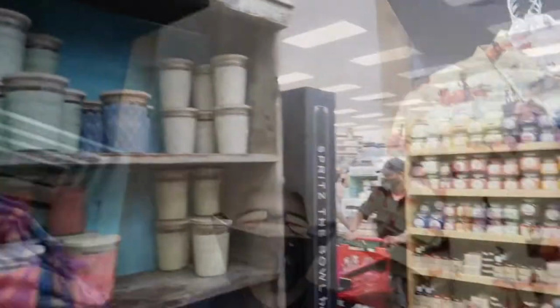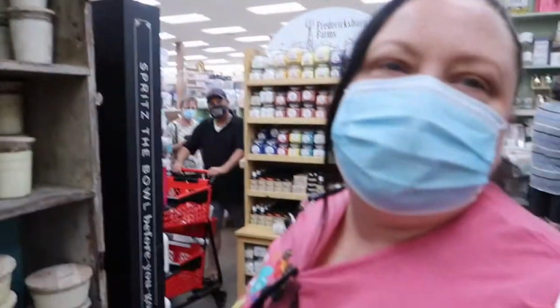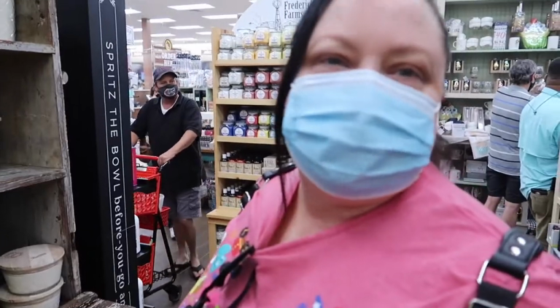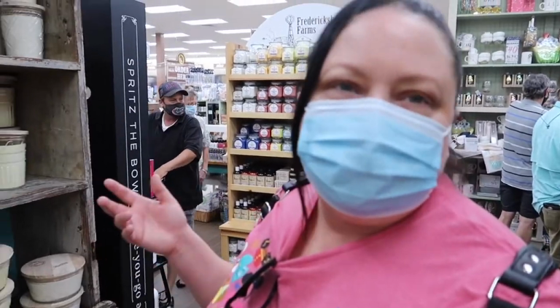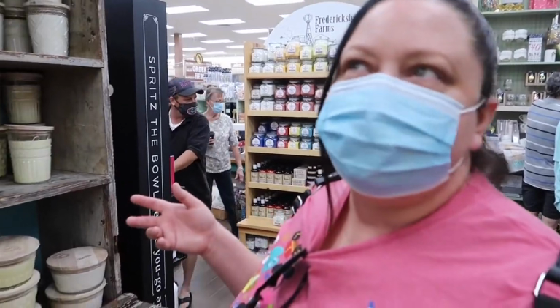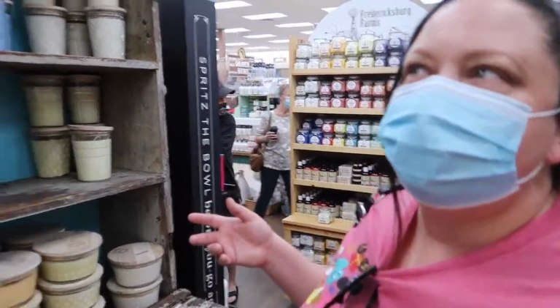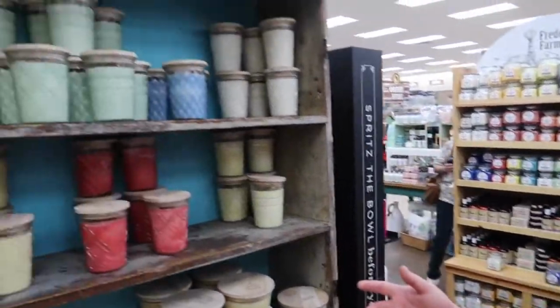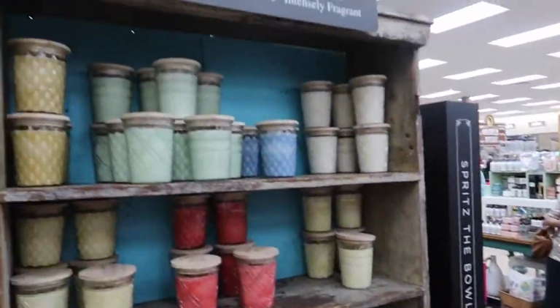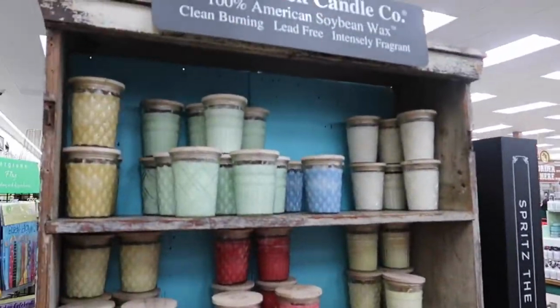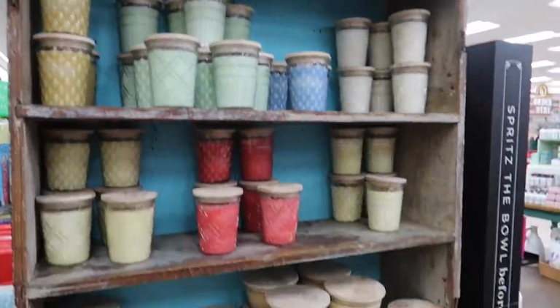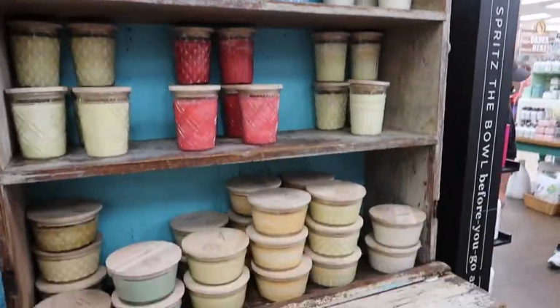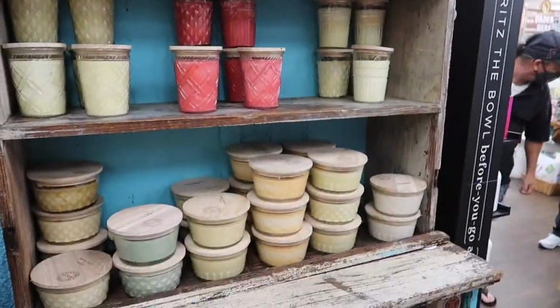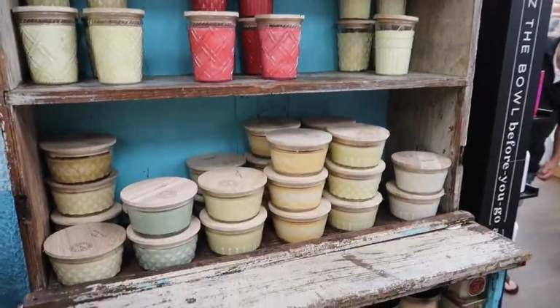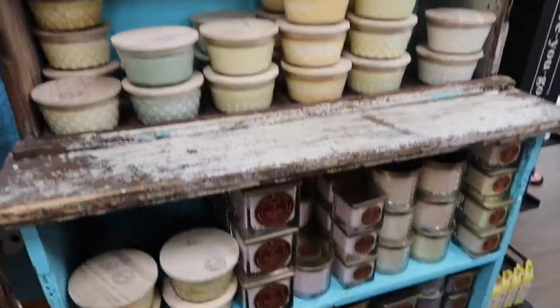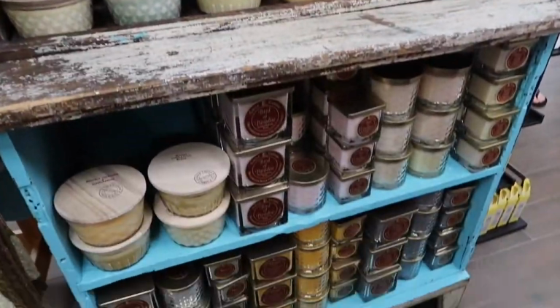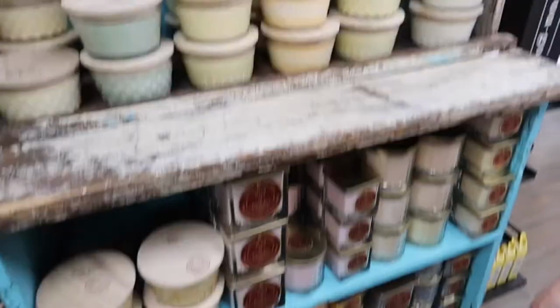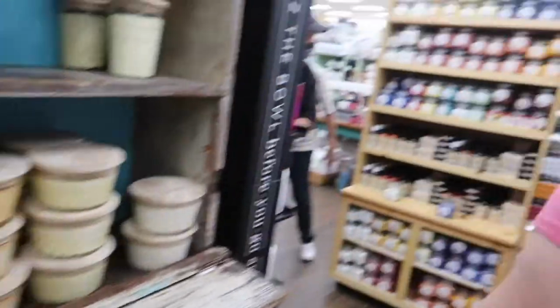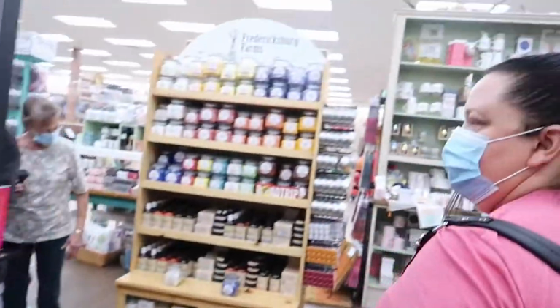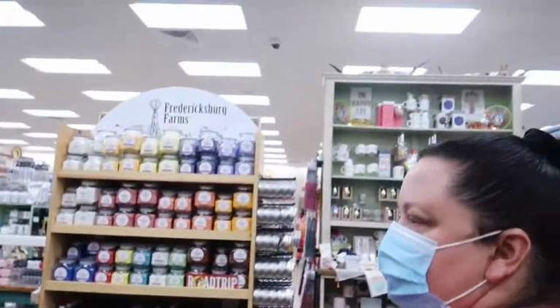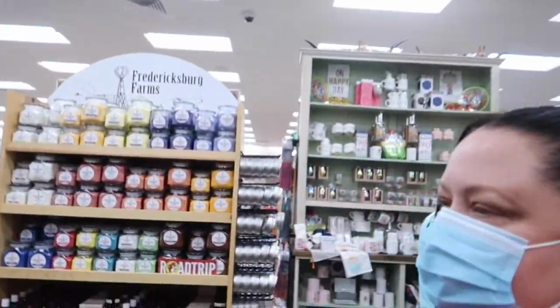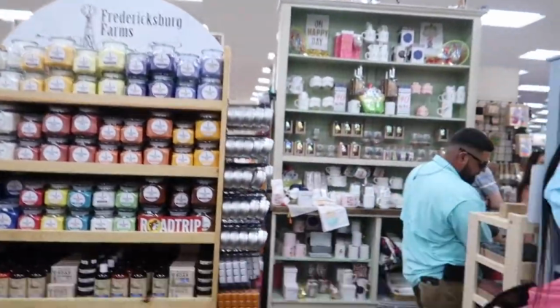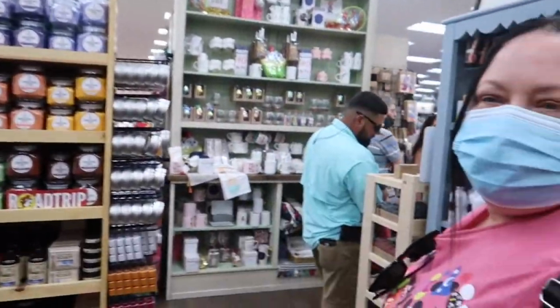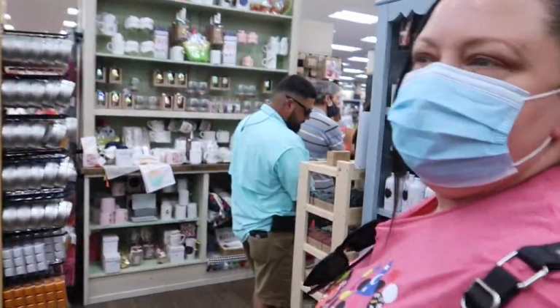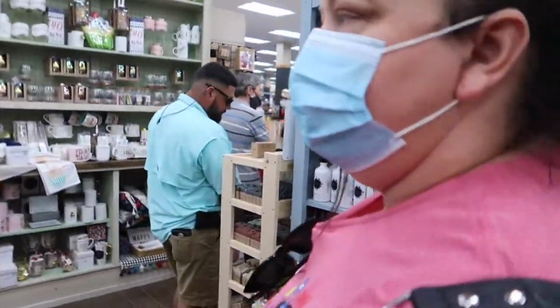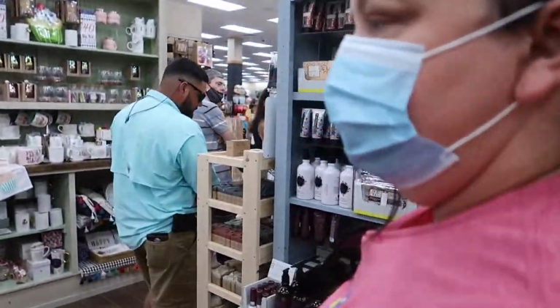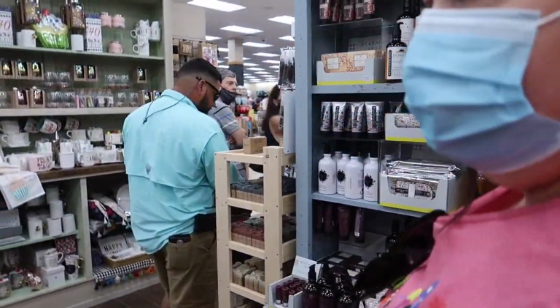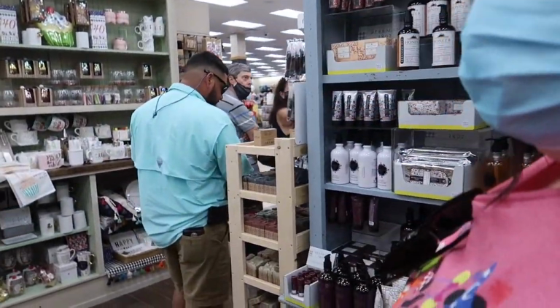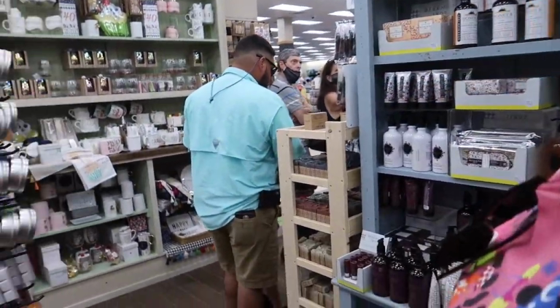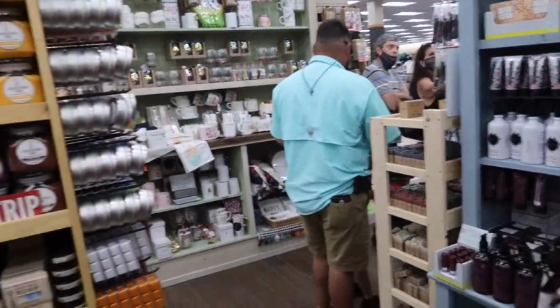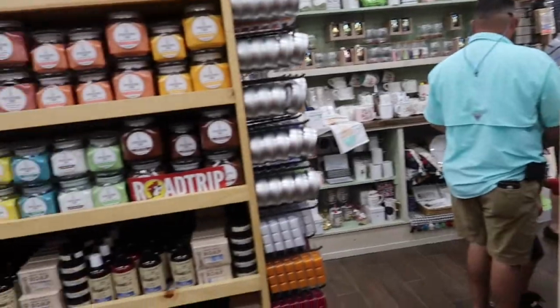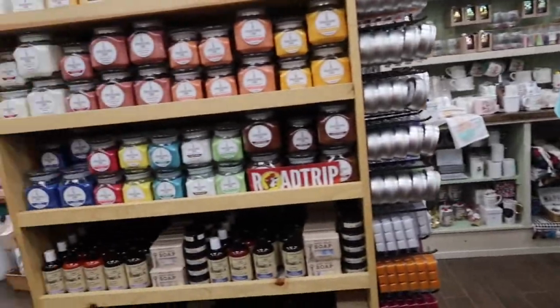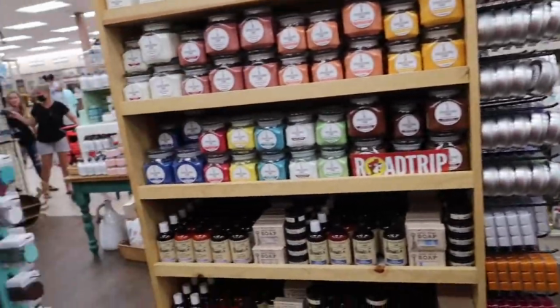Now we've moved on to my favorite section — the home decor with the candles and the decorations and everything else you can think of. I tried so hard not to spend money in here.